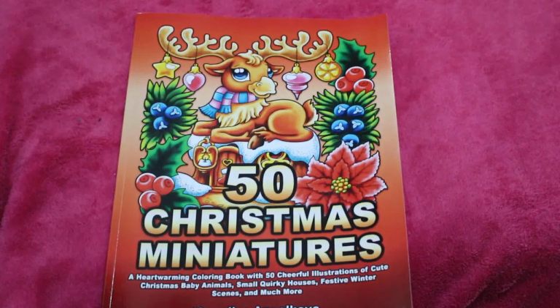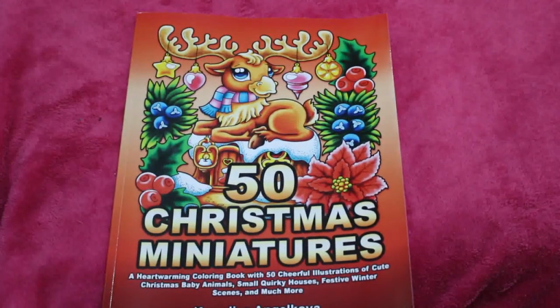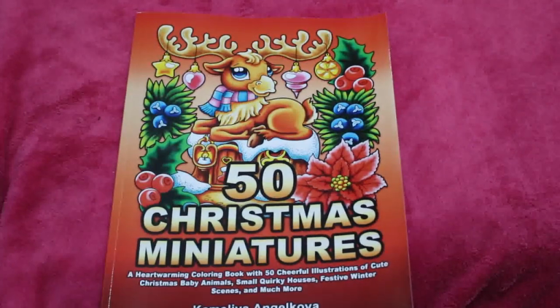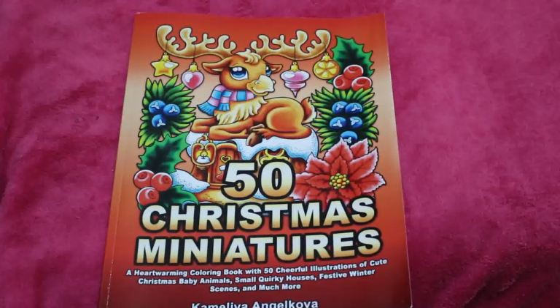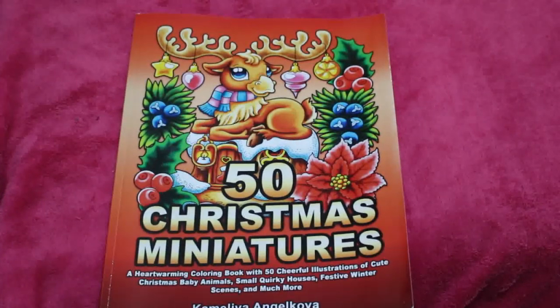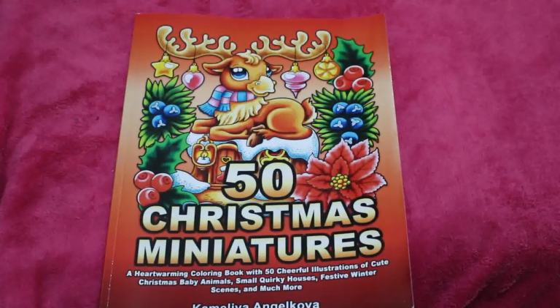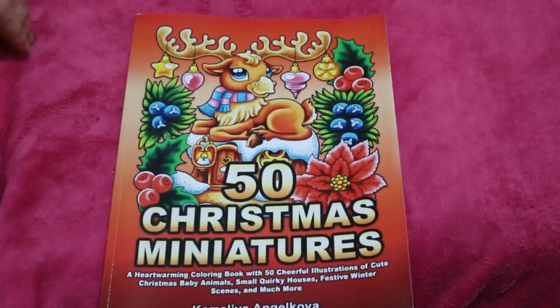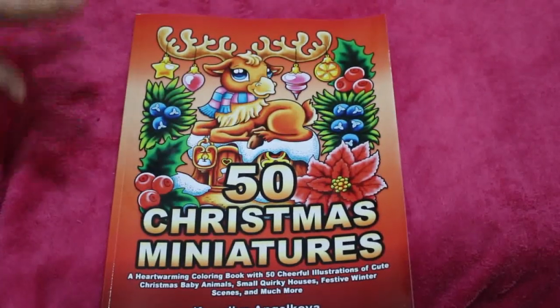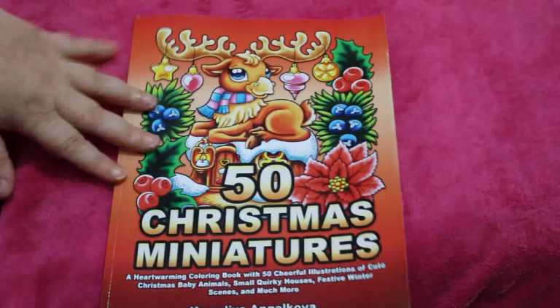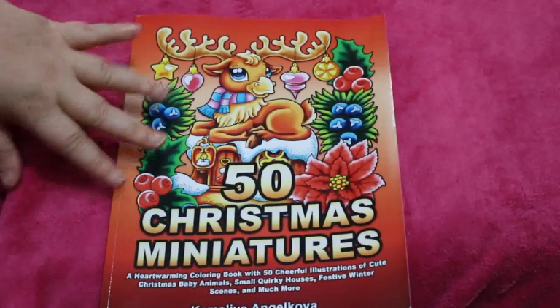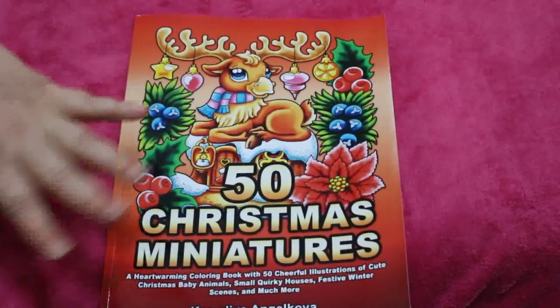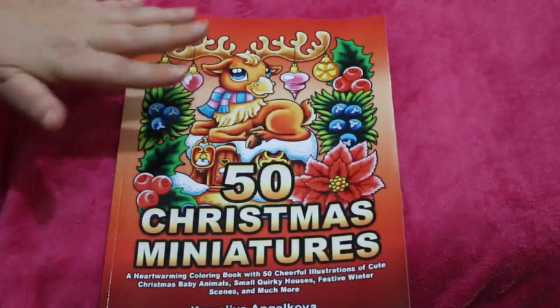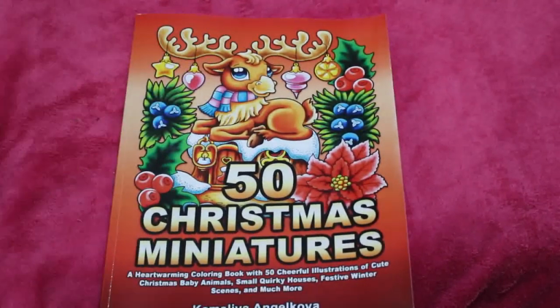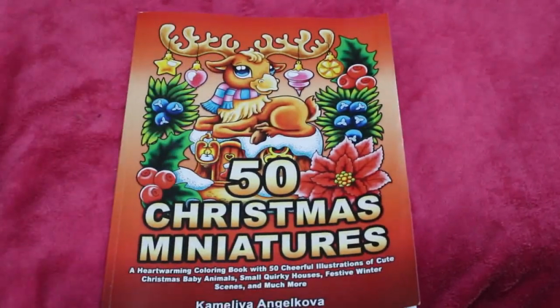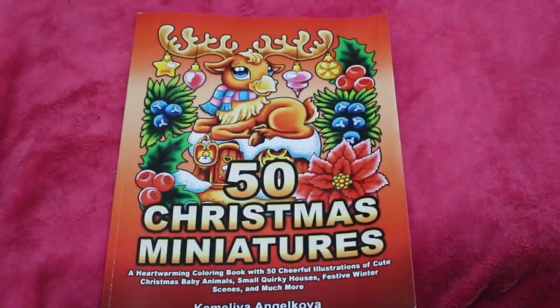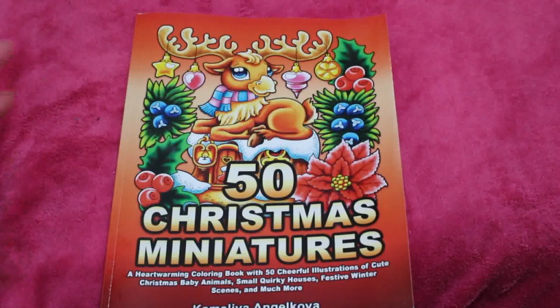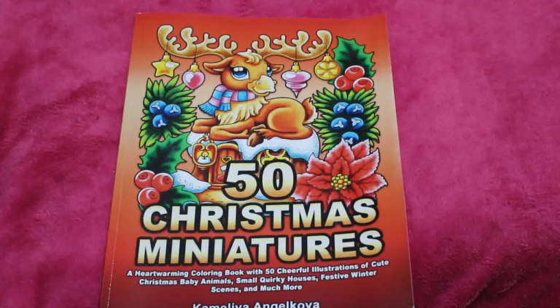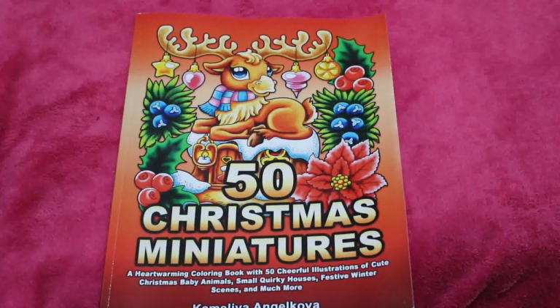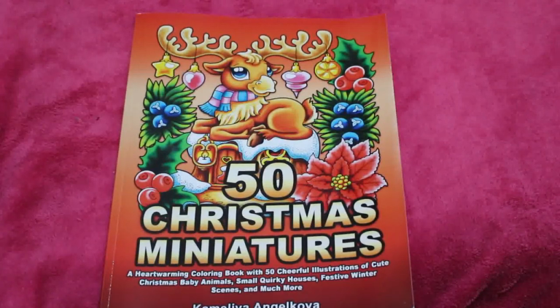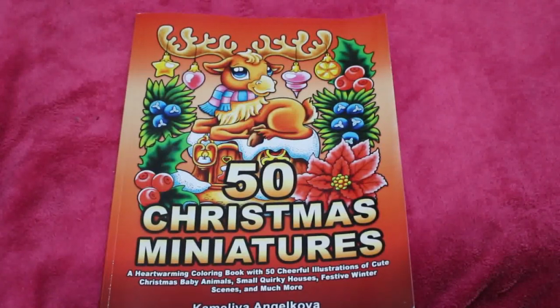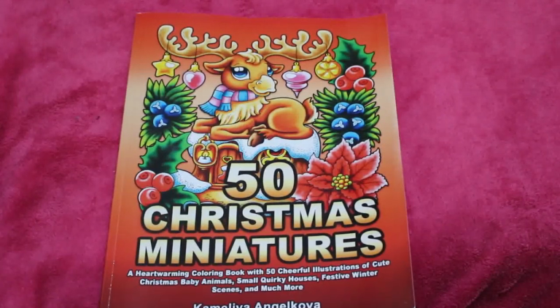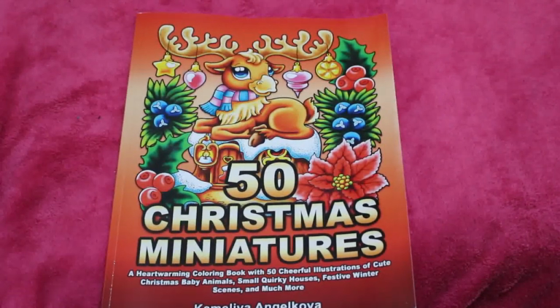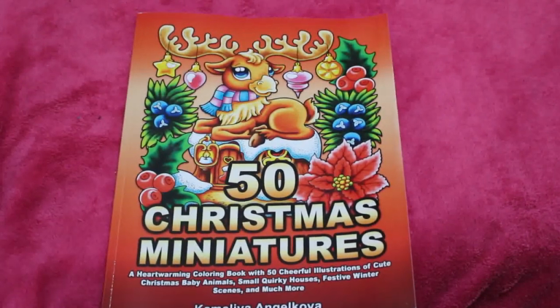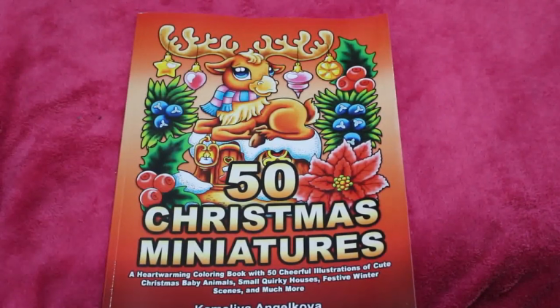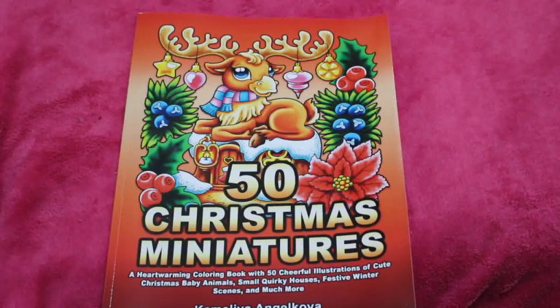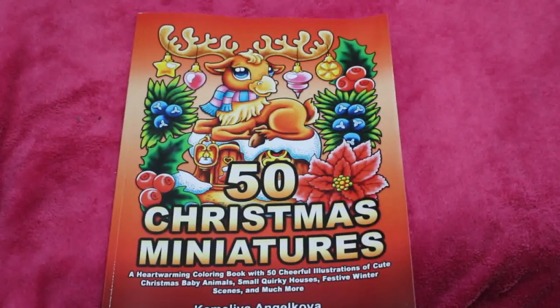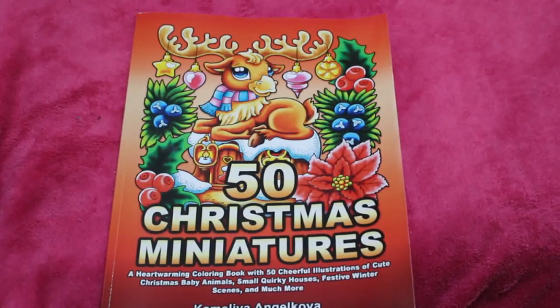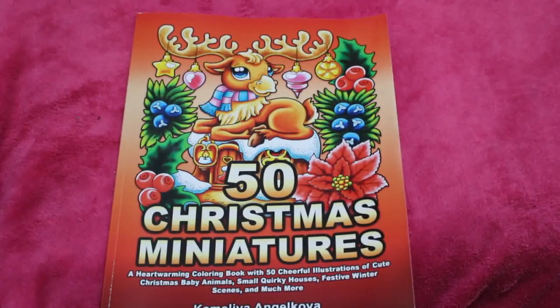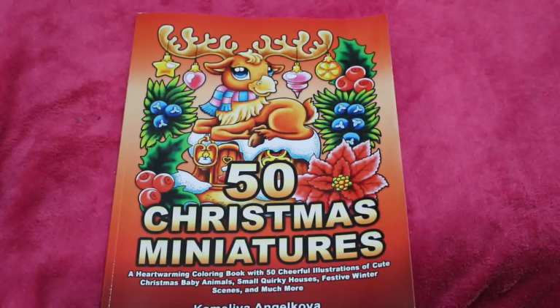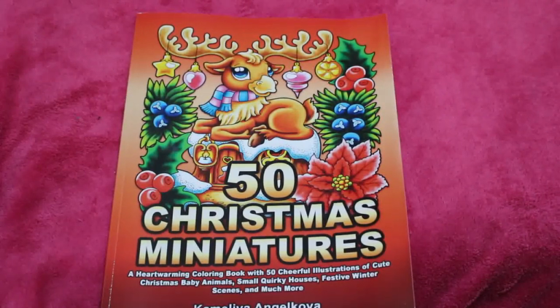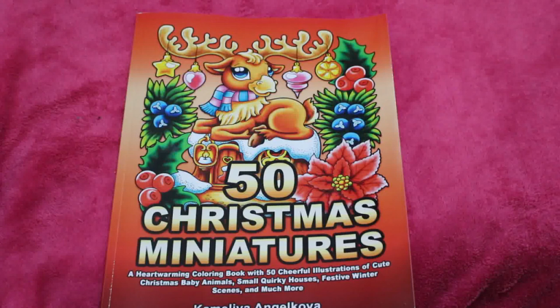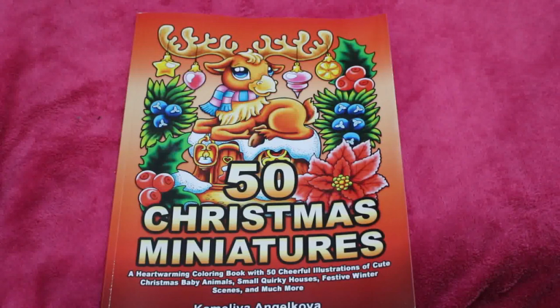Hello everybody, welcome back to the channel. So this one you've probably all seen it but I've not looked at it and I want to do a flip through so I can look at the pictures. This is 50 Christmas Miniatures by Camellia Angel Cova.